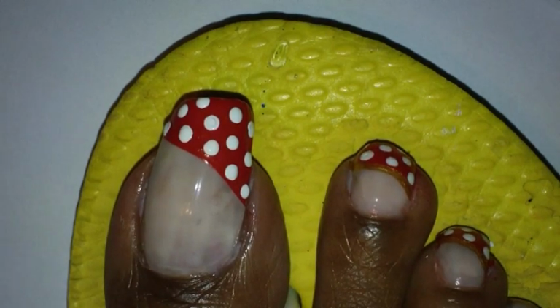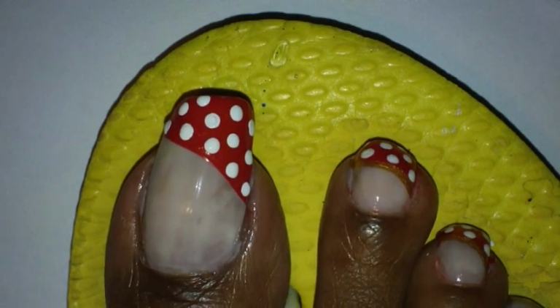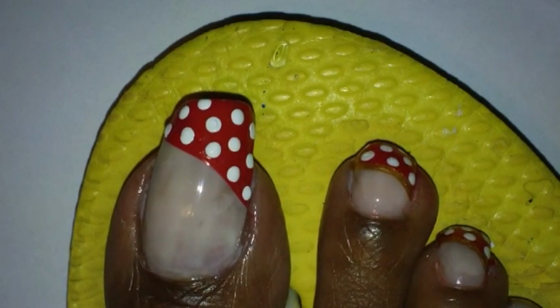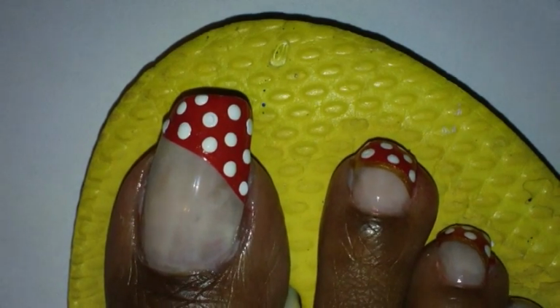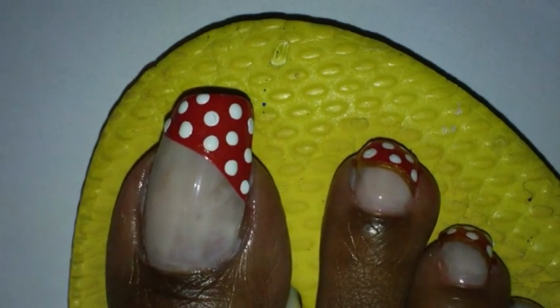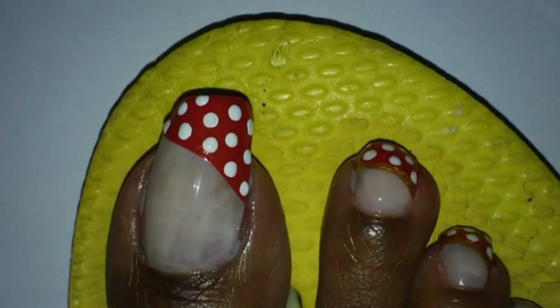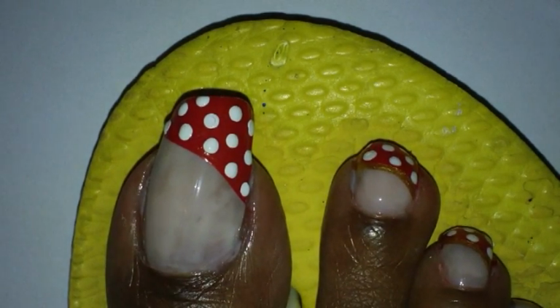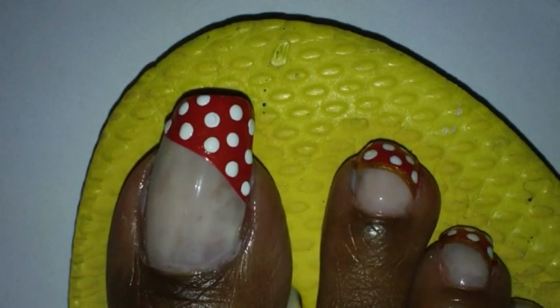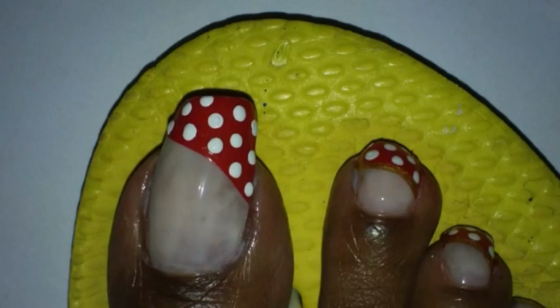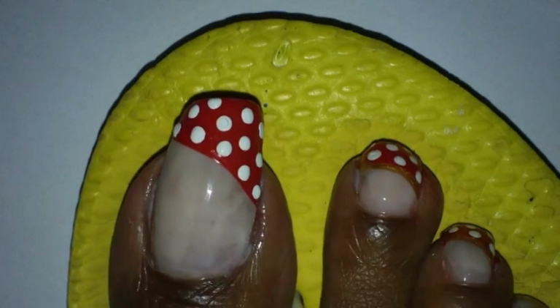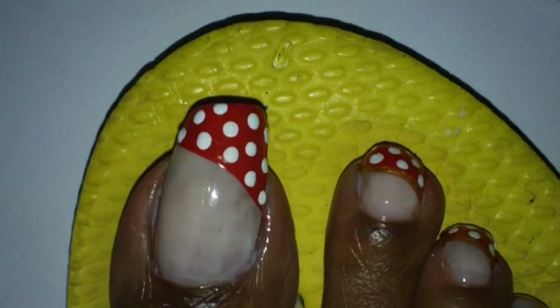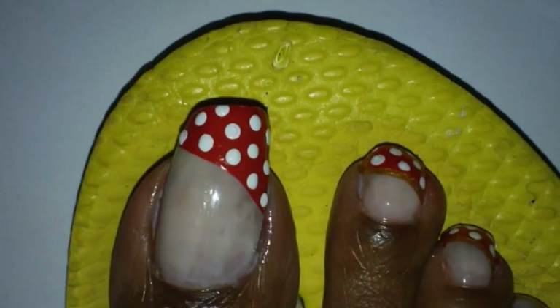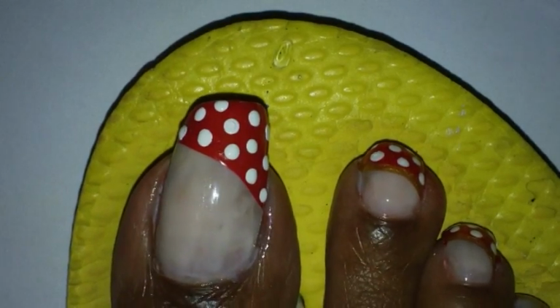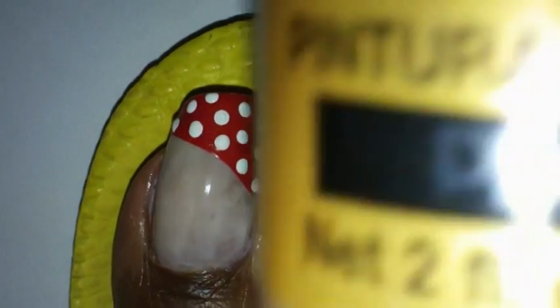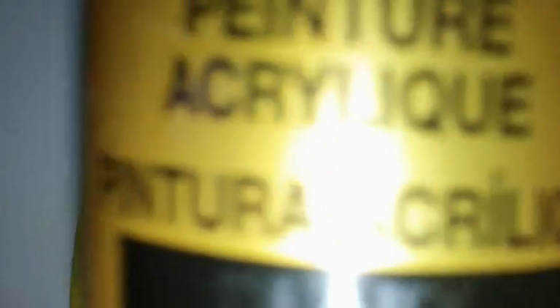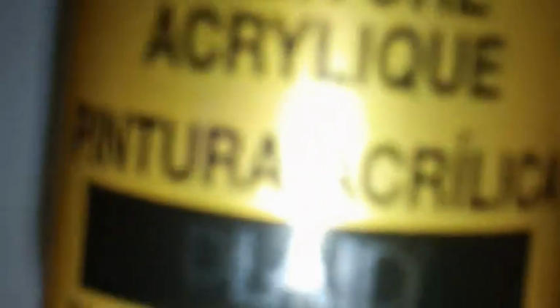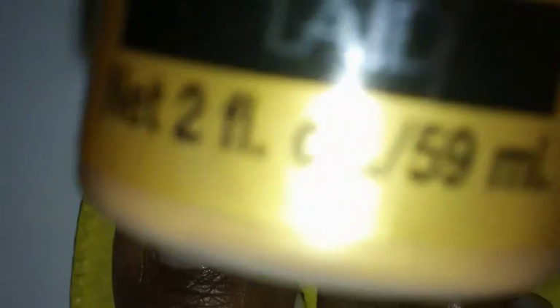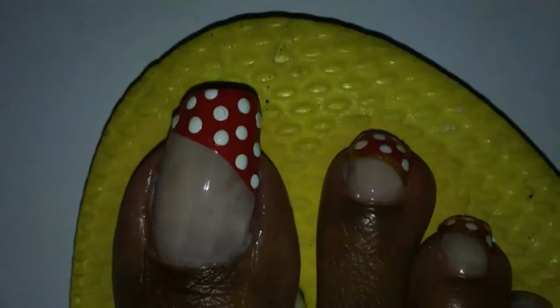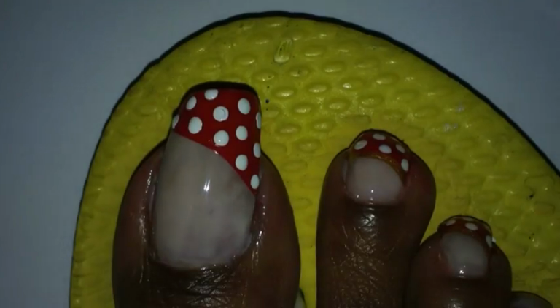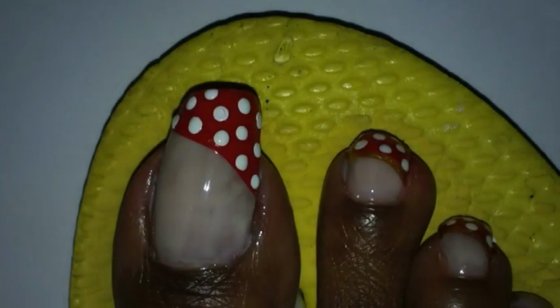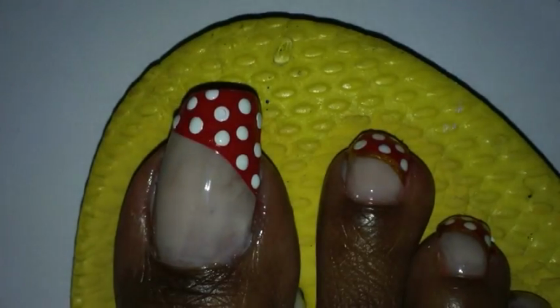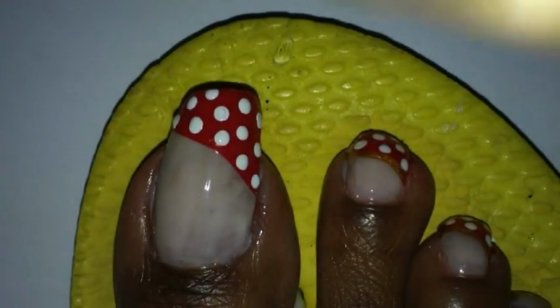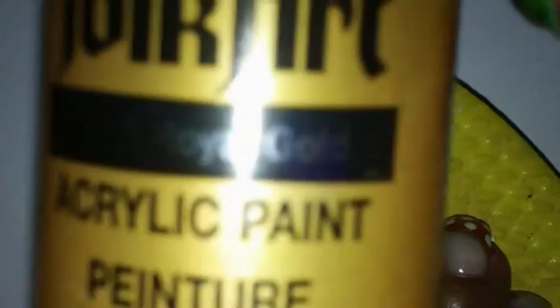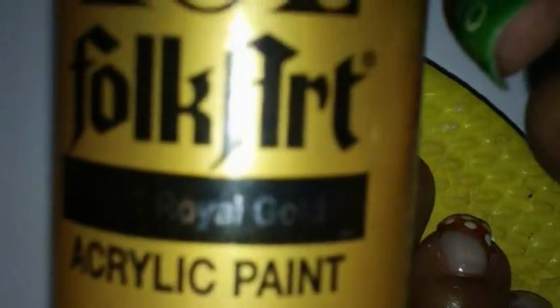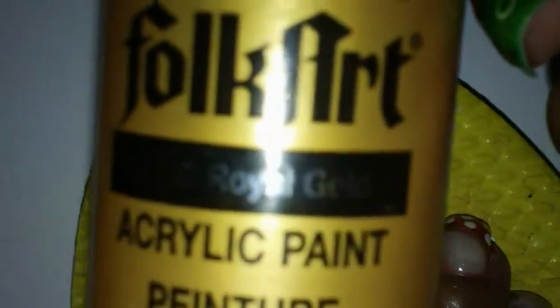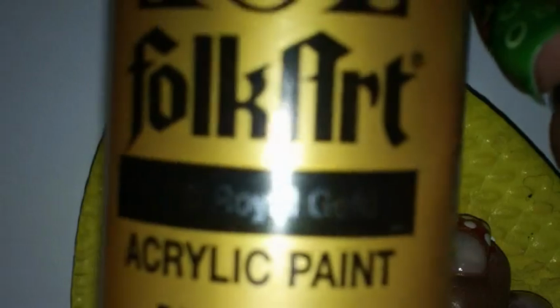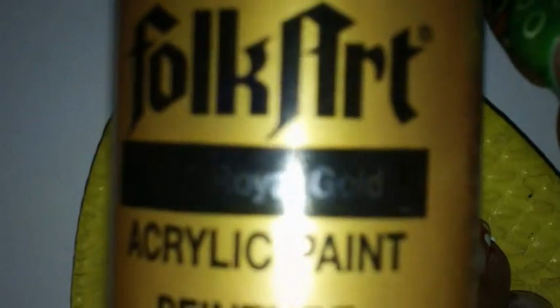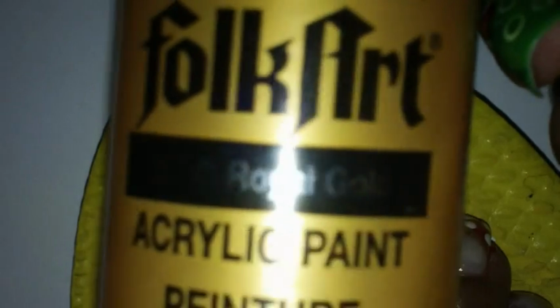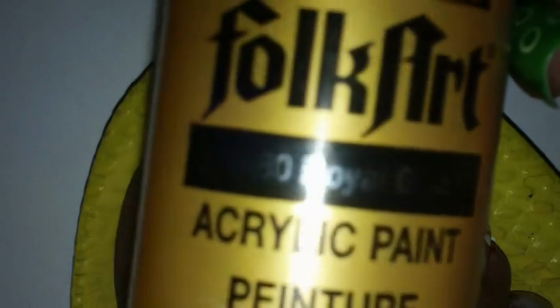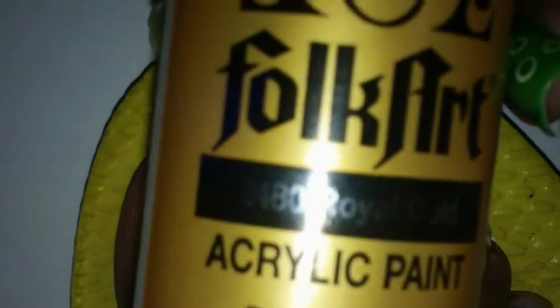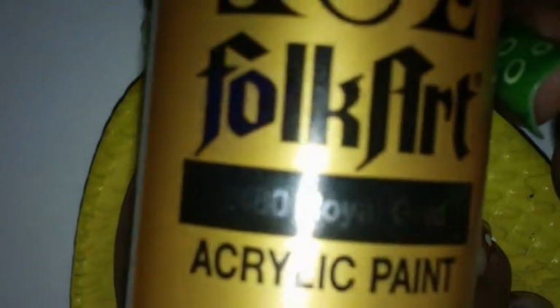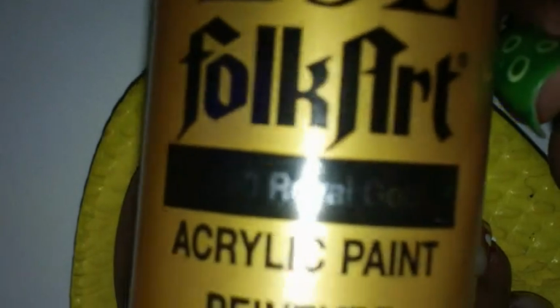Next I'm going to take my striping brush and some gold paint. This is by Folk Art and it's called Royal Gold.